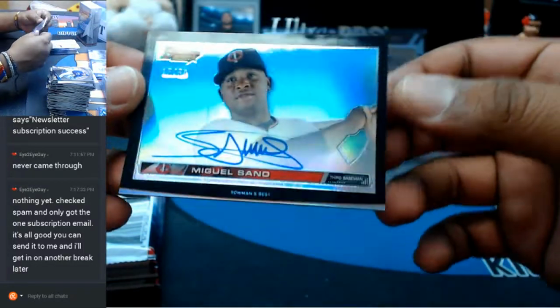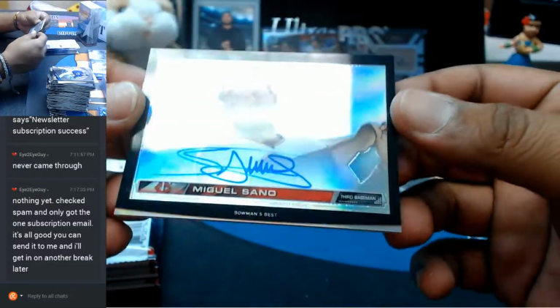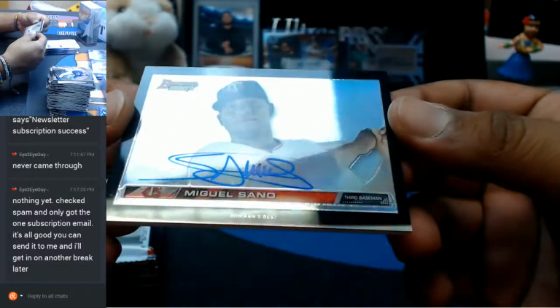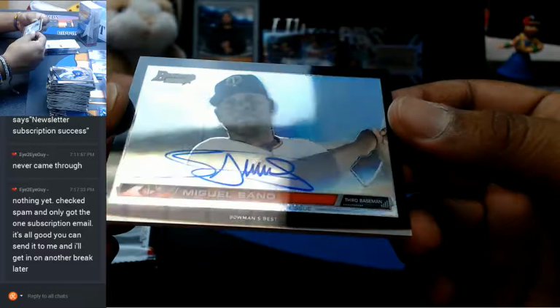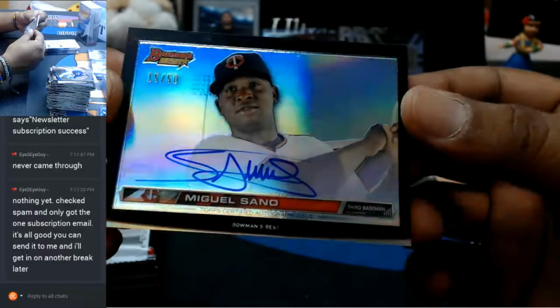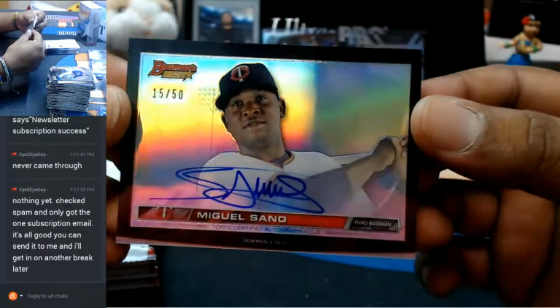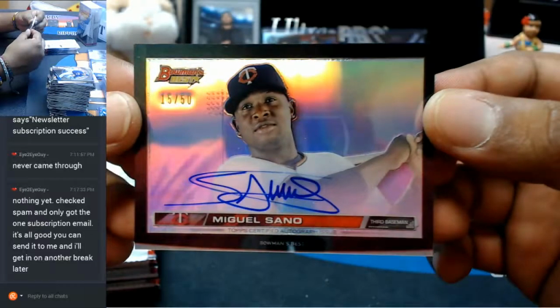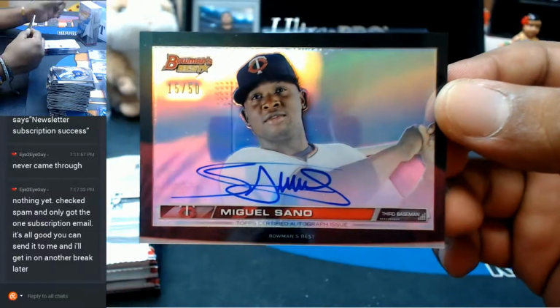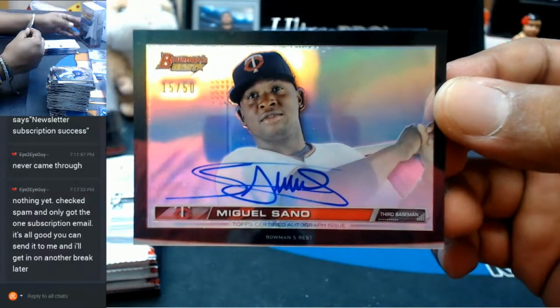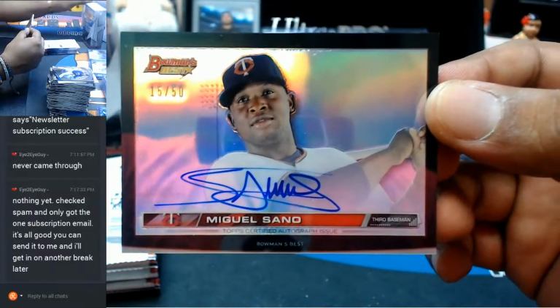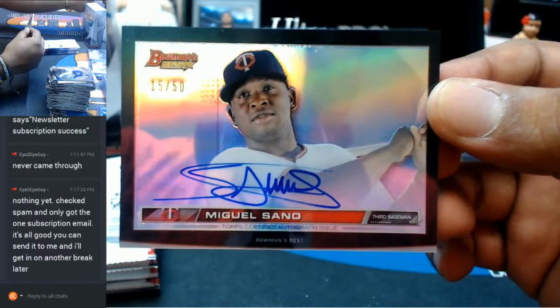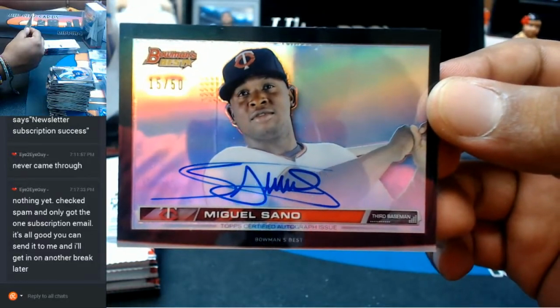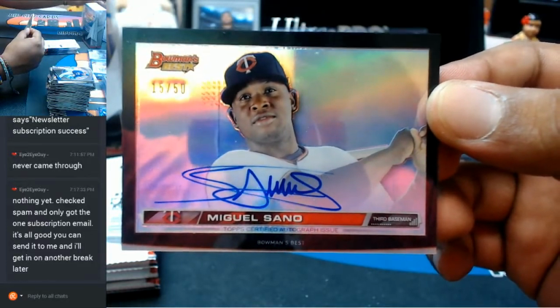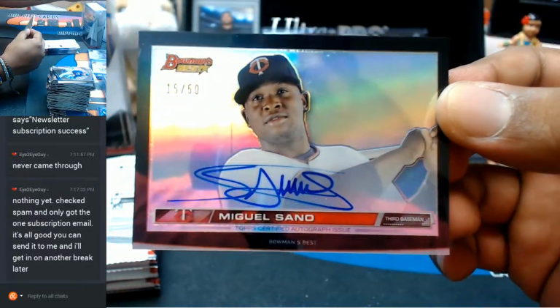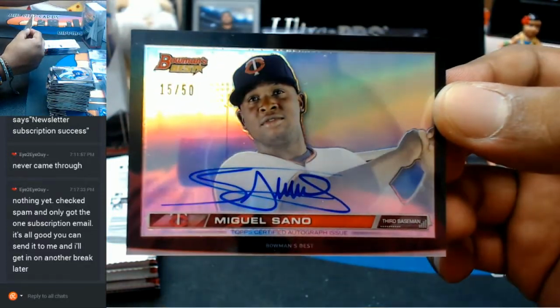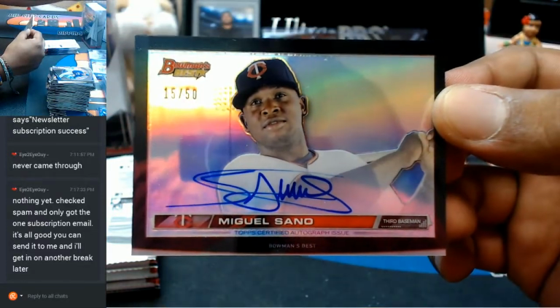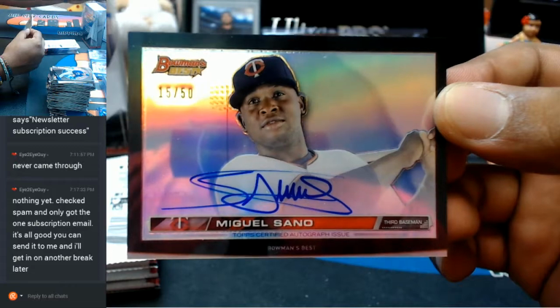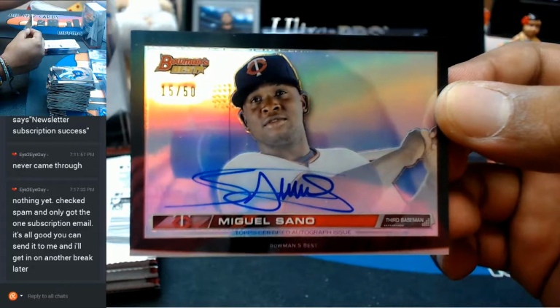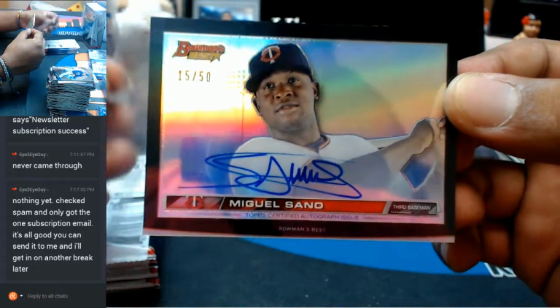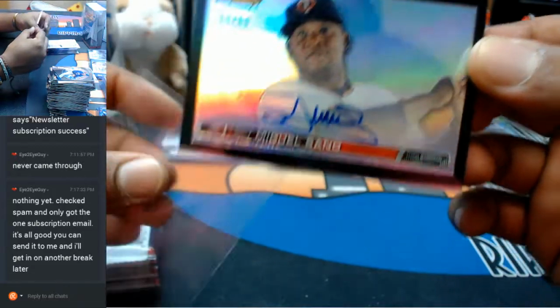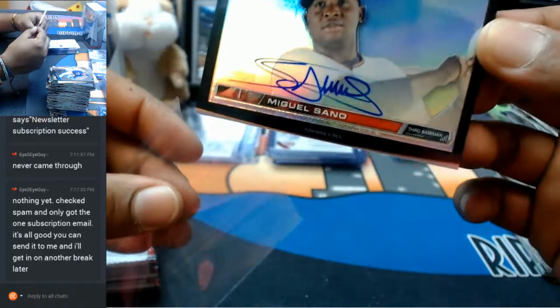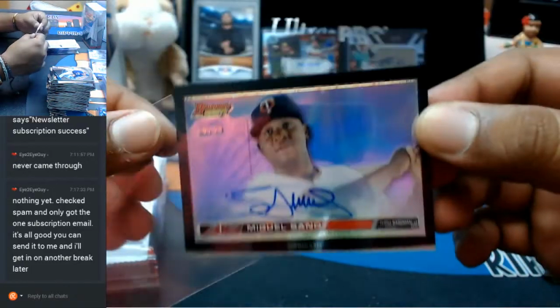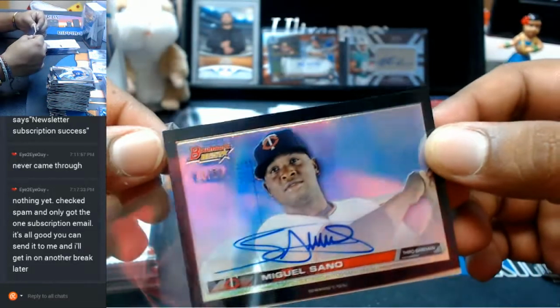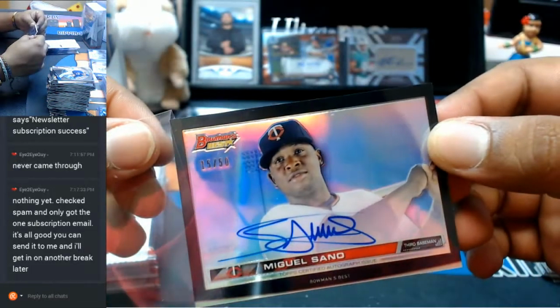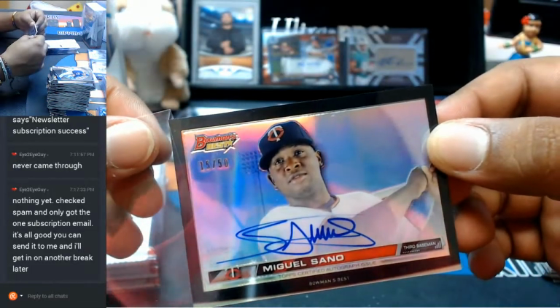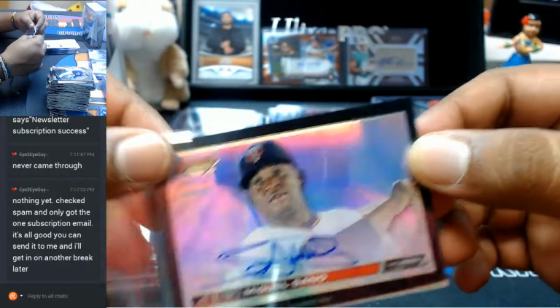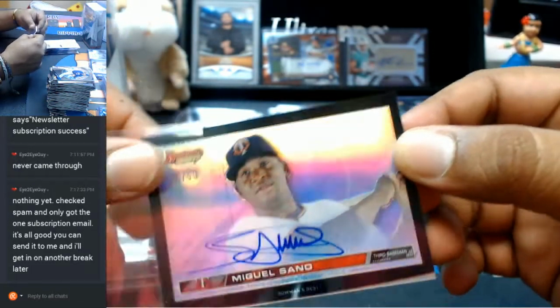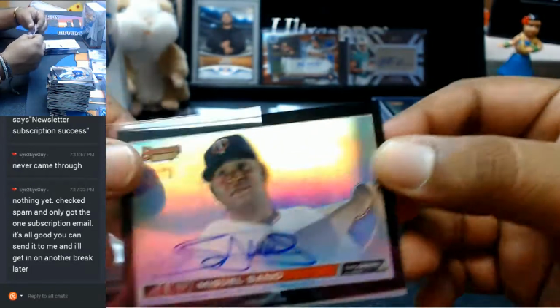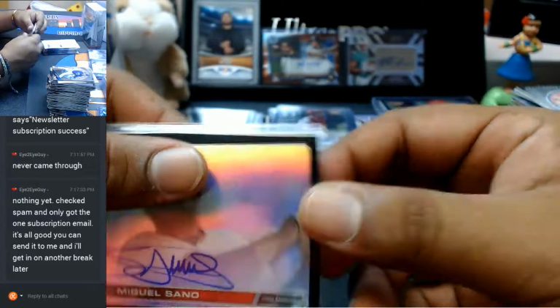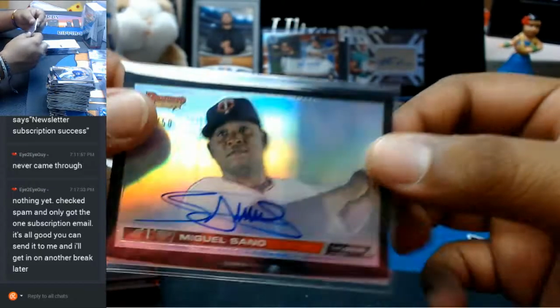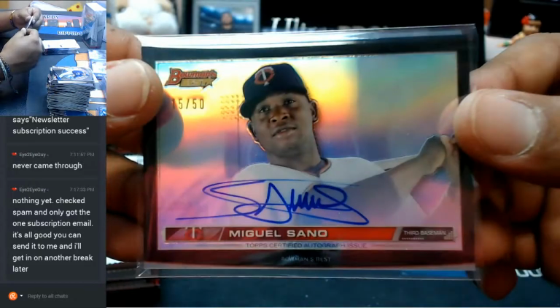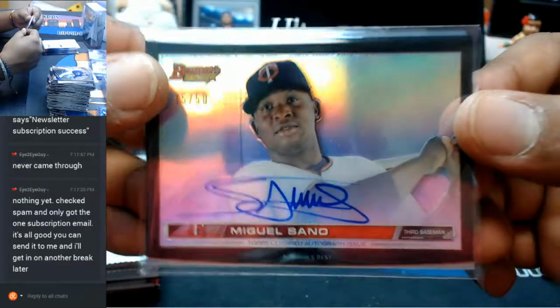I was just about to ask do these things even come autographed and there's the answer — Miguel Sano numbered to 50, fat boy auto. Sickness.